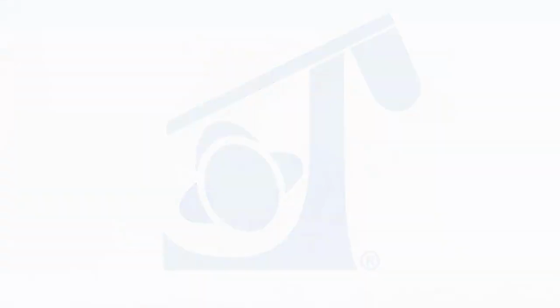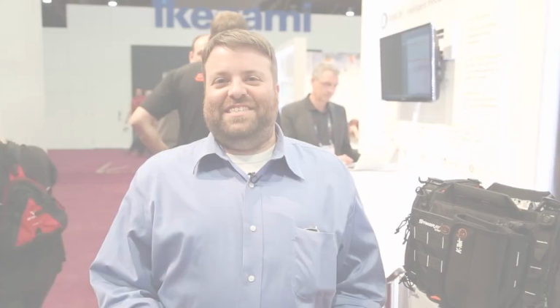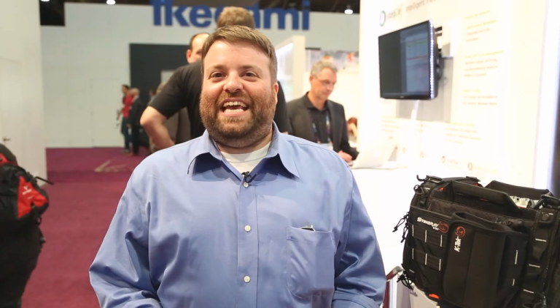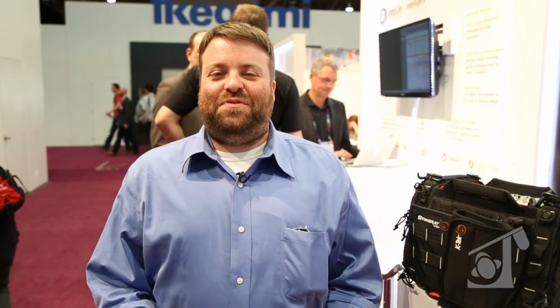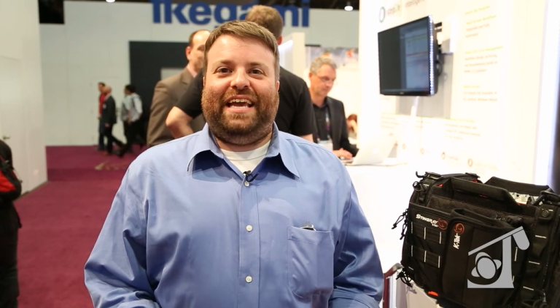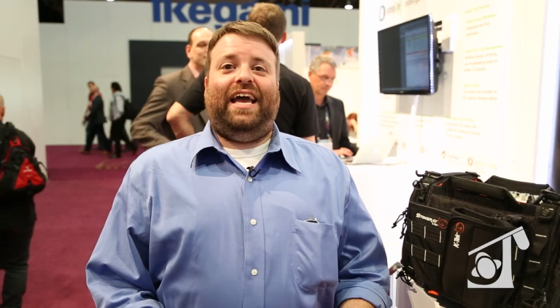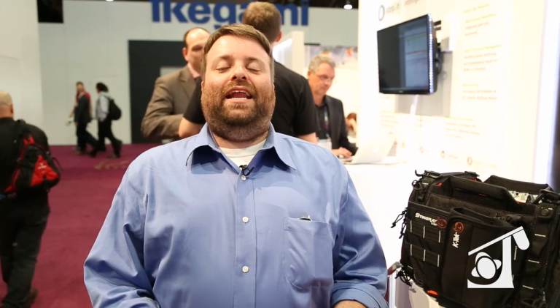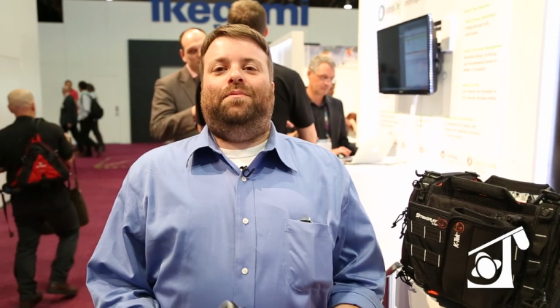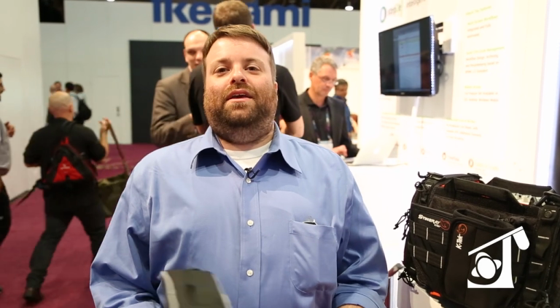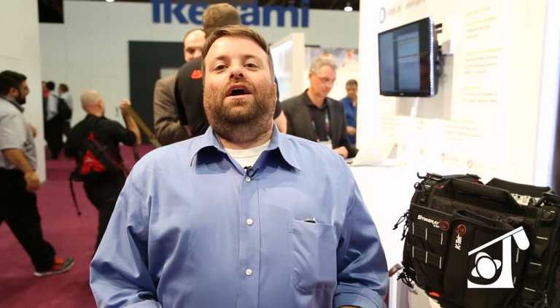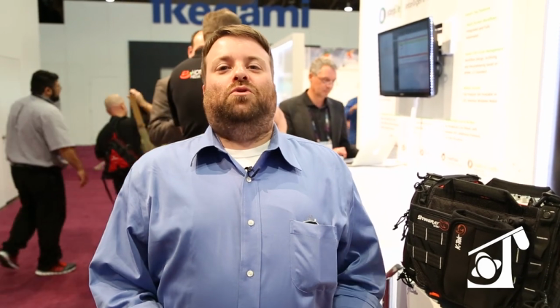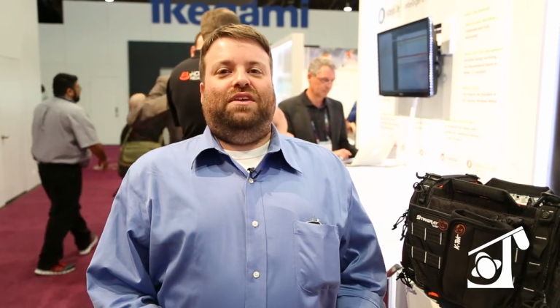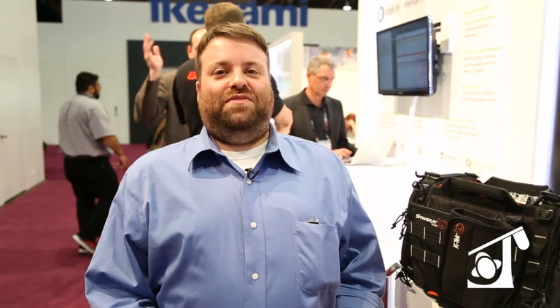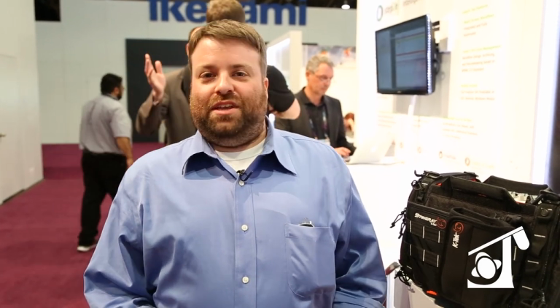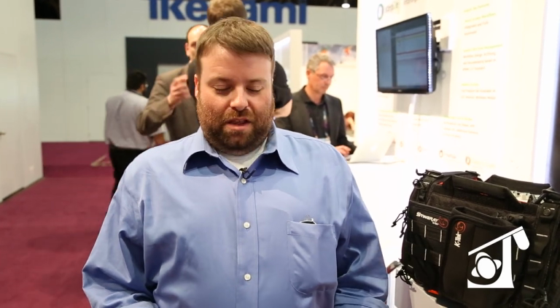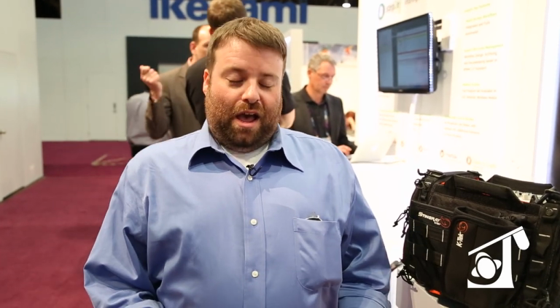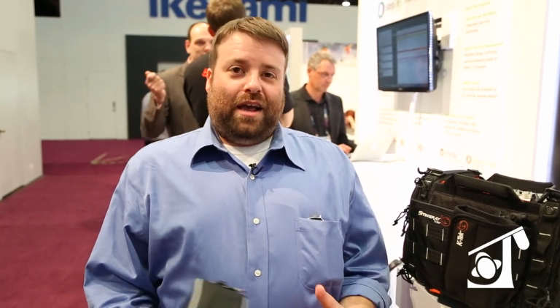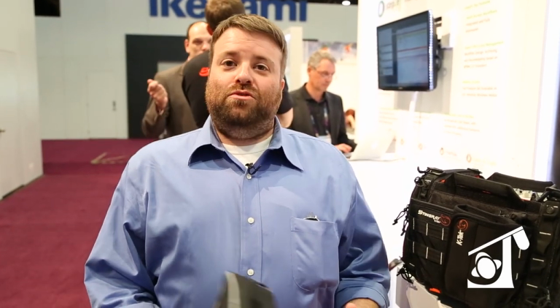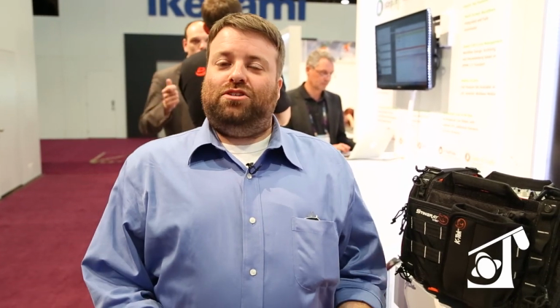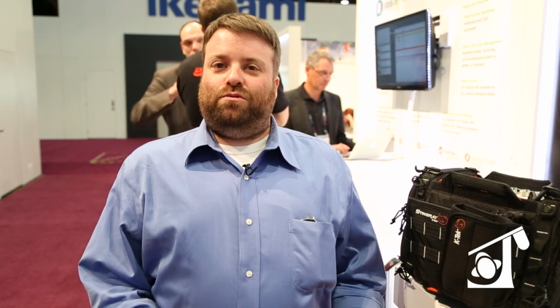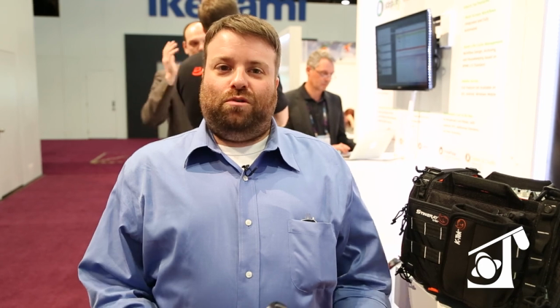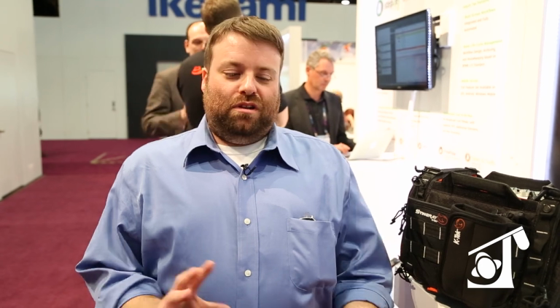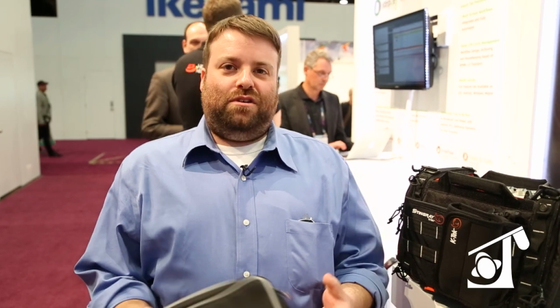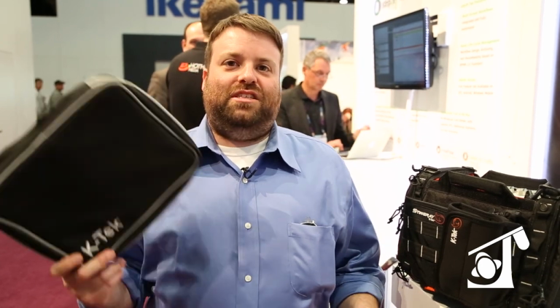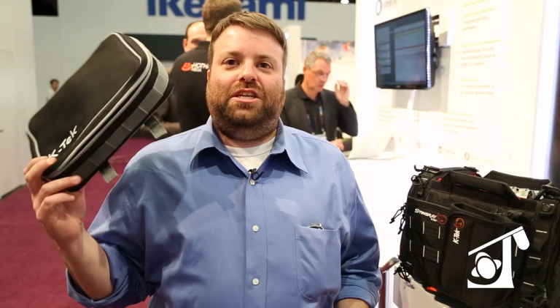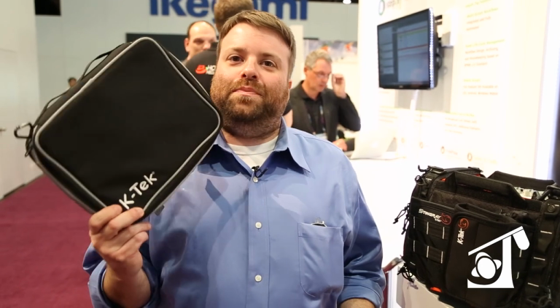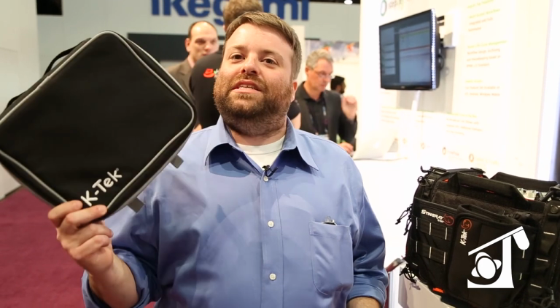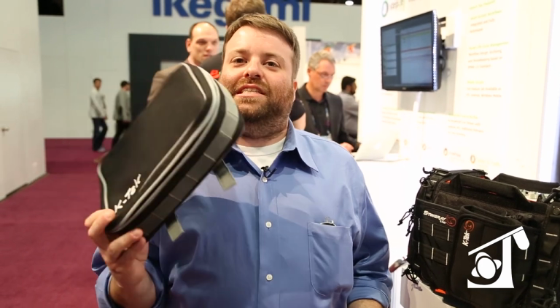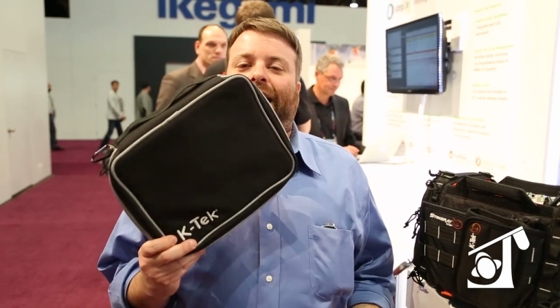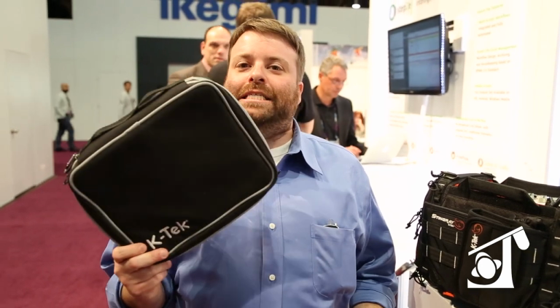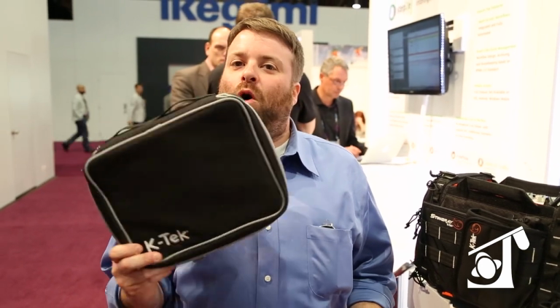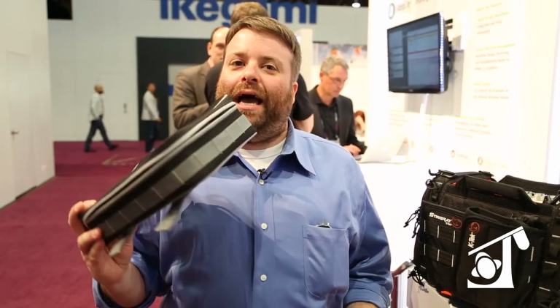This is Dave from KTEC at NAB 2015. I've got some new stuff we're showing. First is the KGB — the K-Gizmo Bag.